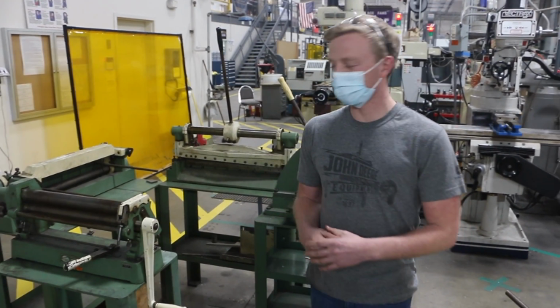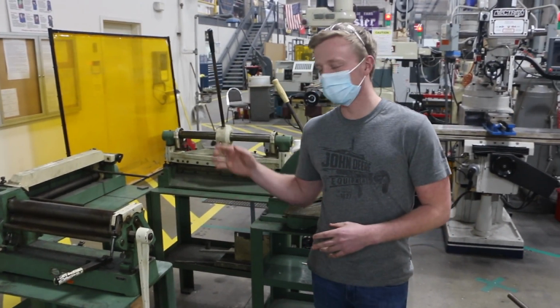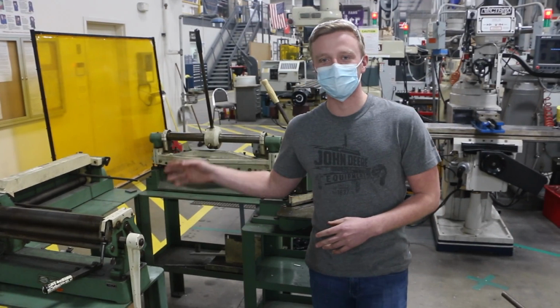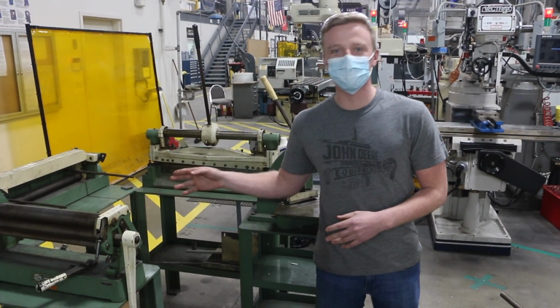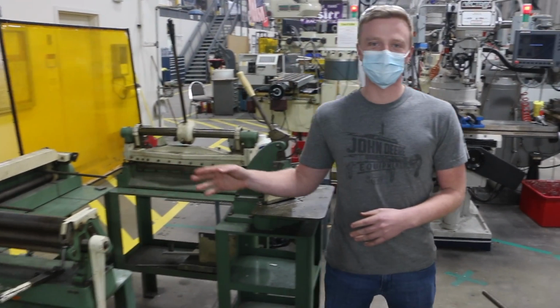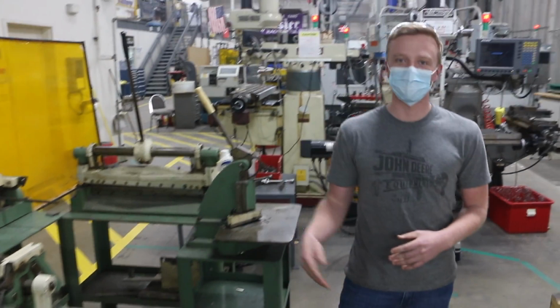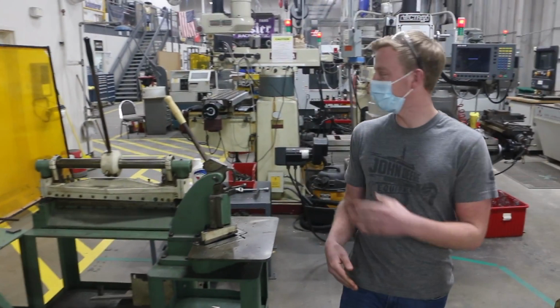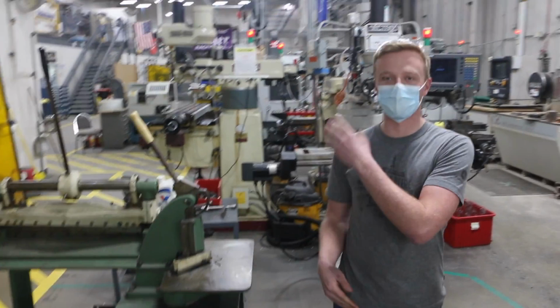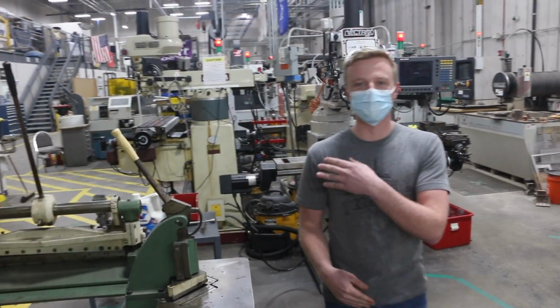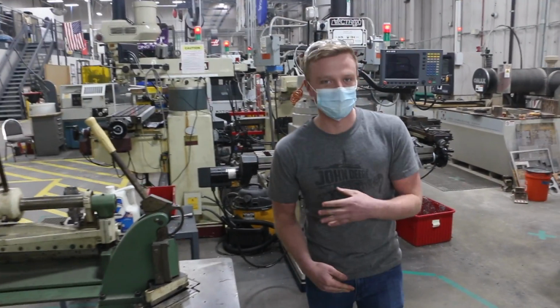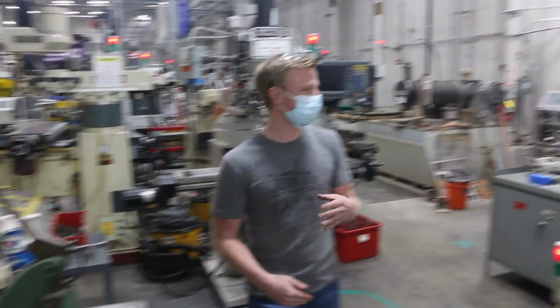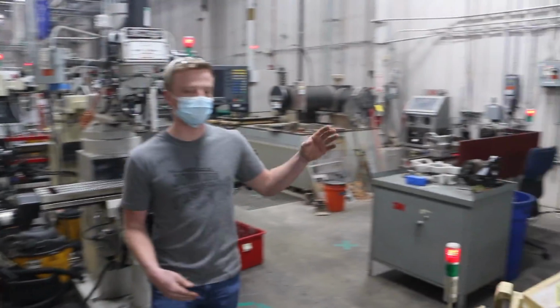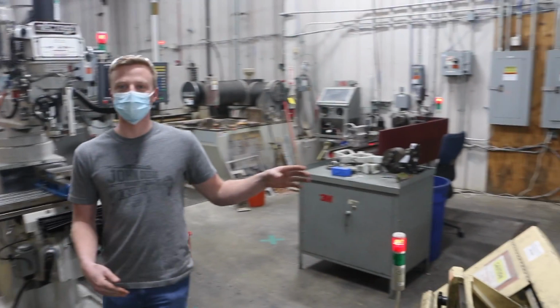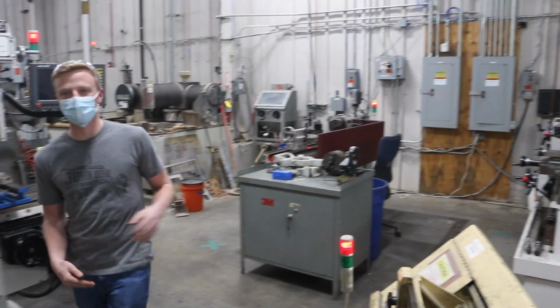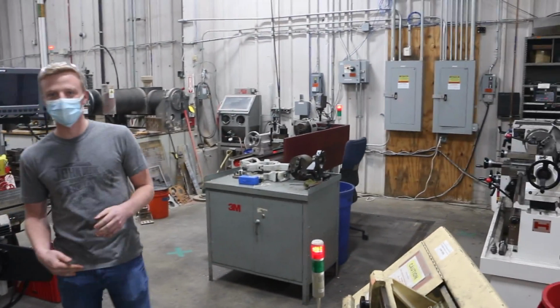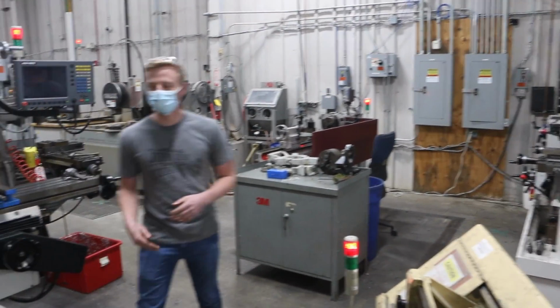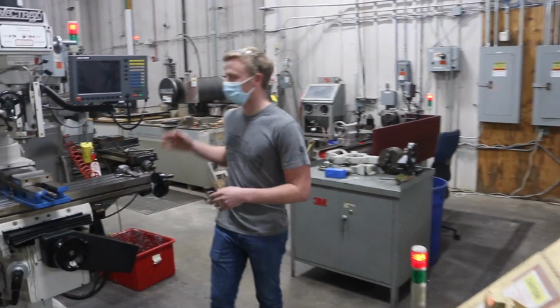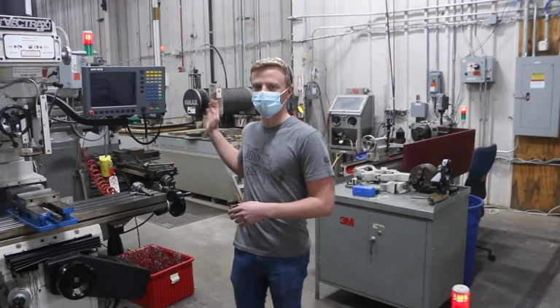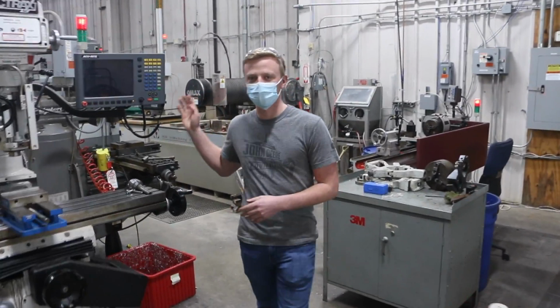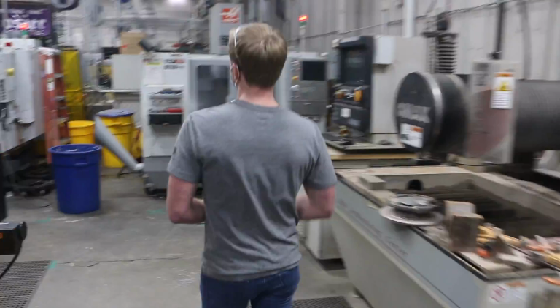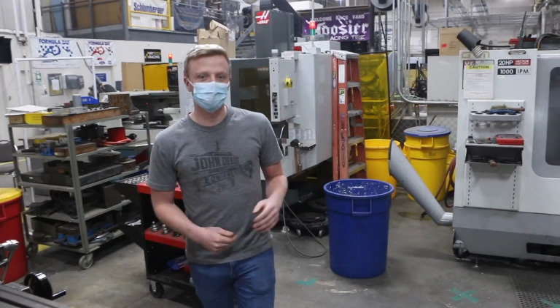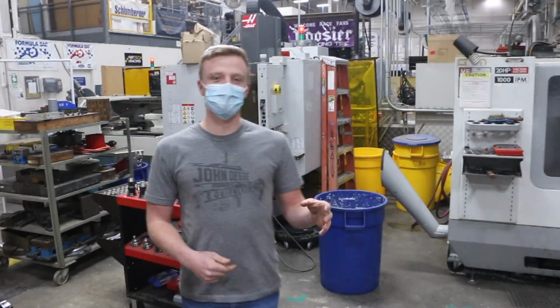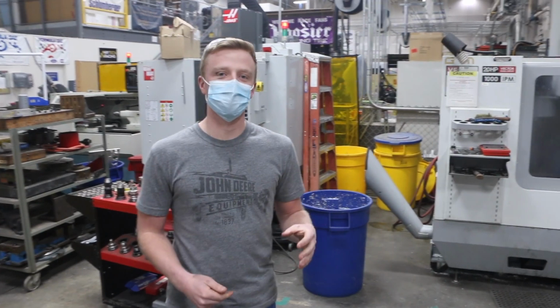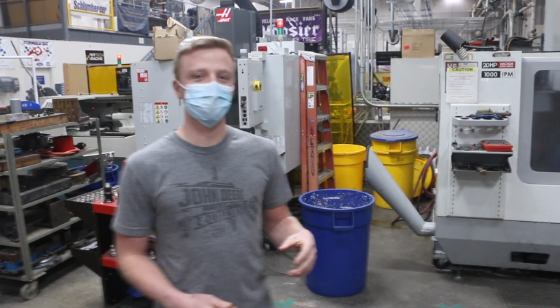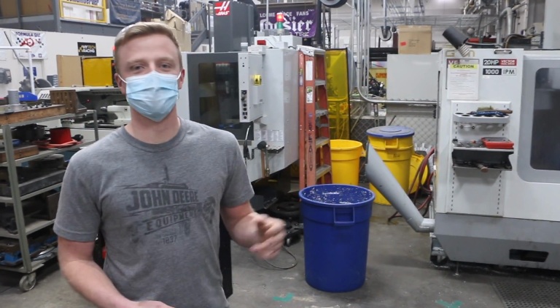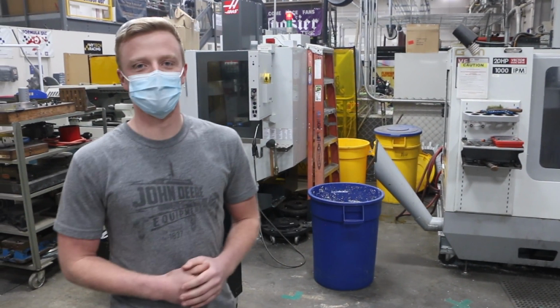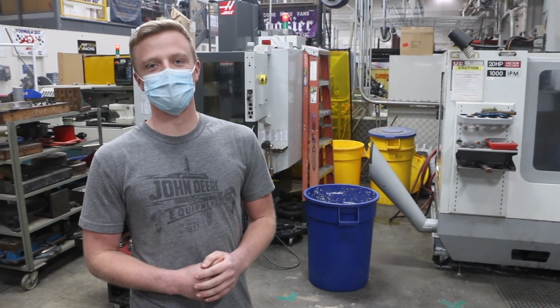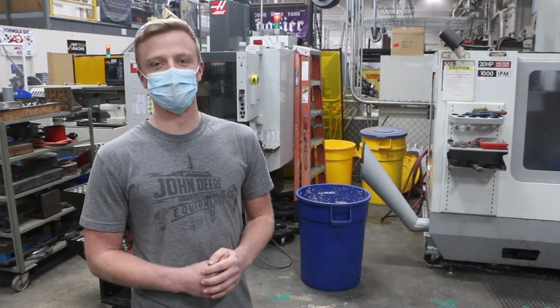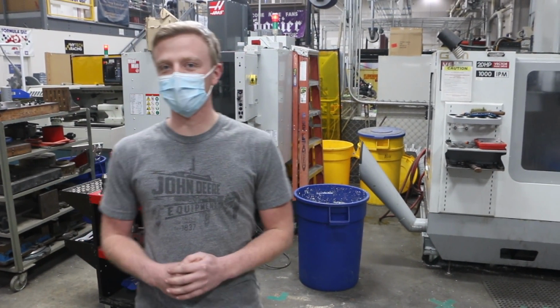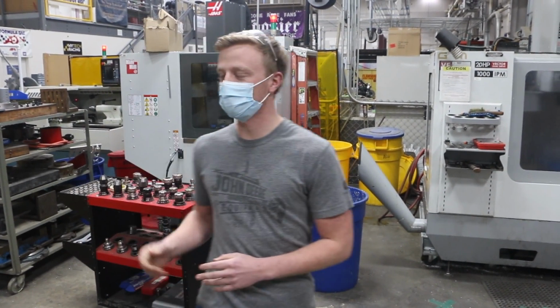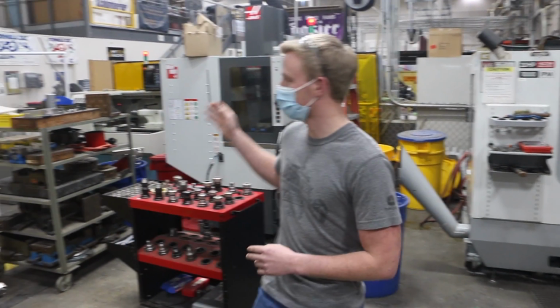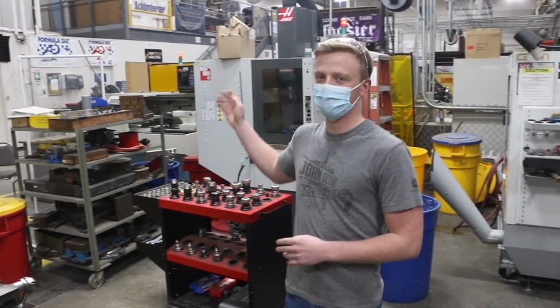Up front we have our general sheet metal equipment. Behind me are four manual mills, to my left three manual lathes, and finally a three-axis water jet. At the rear of the CMA we have two Haas three-axis CNC mills as well as a two-axis CNC mill.